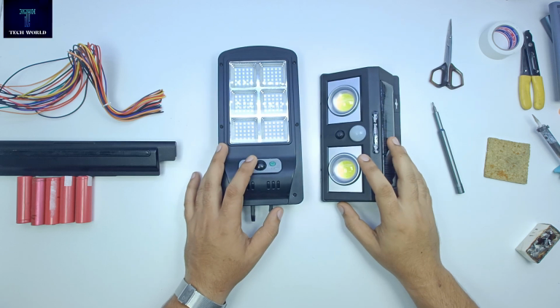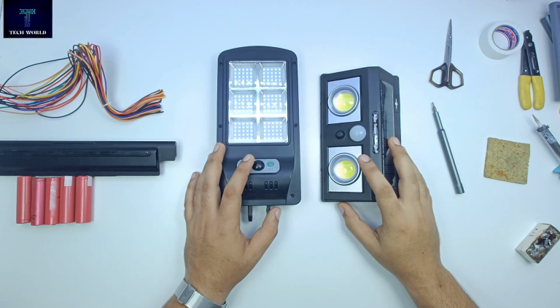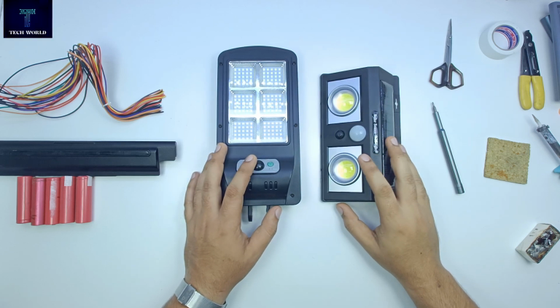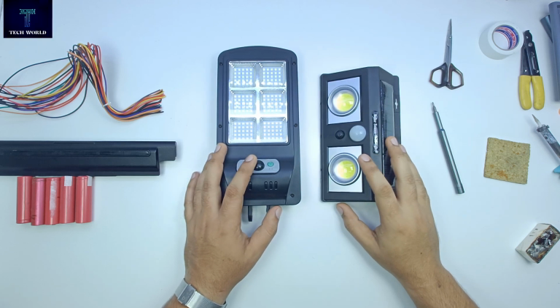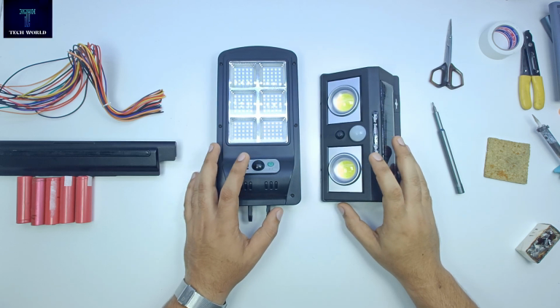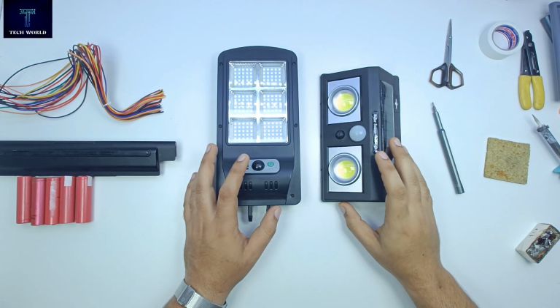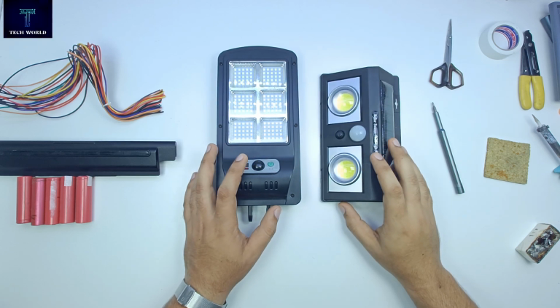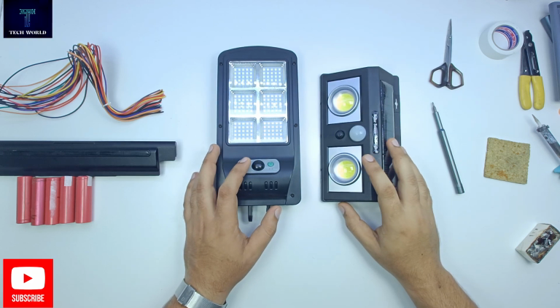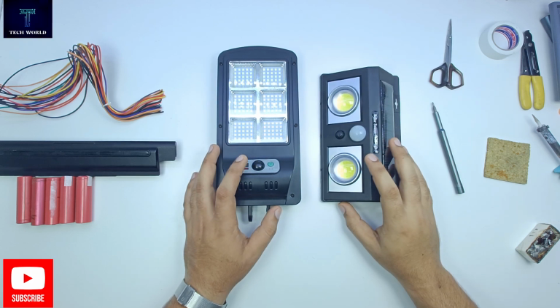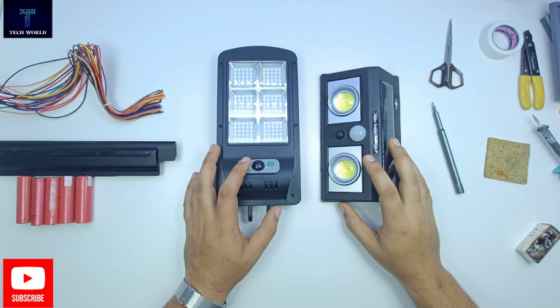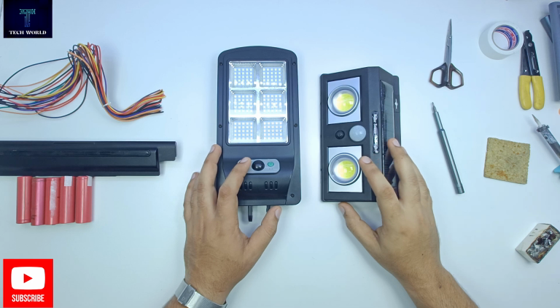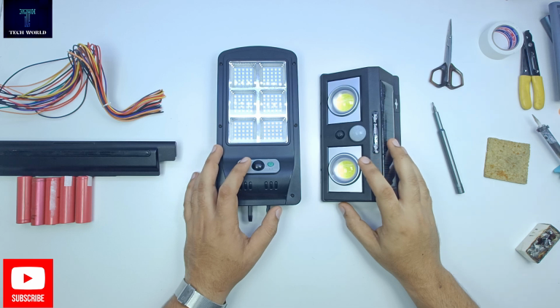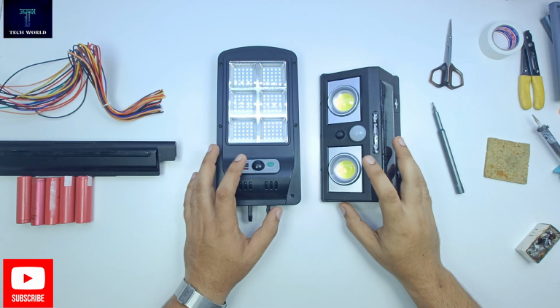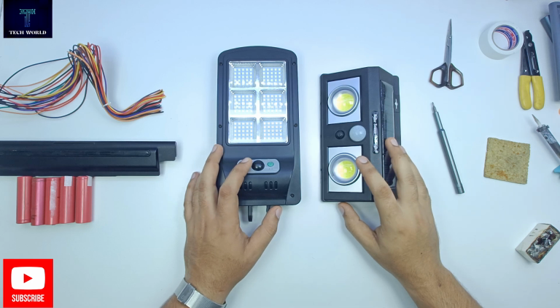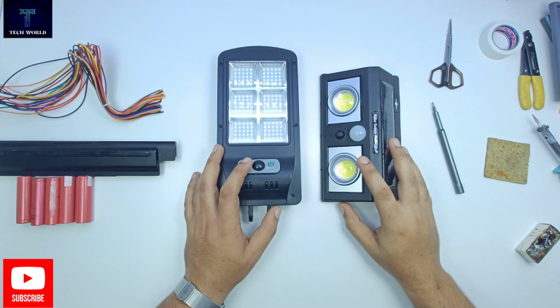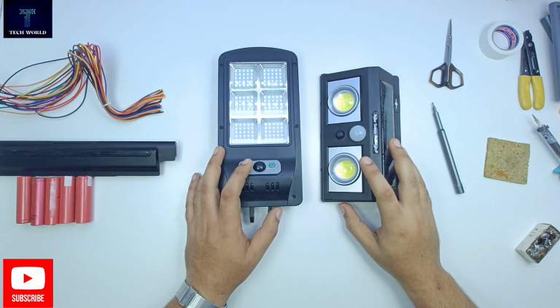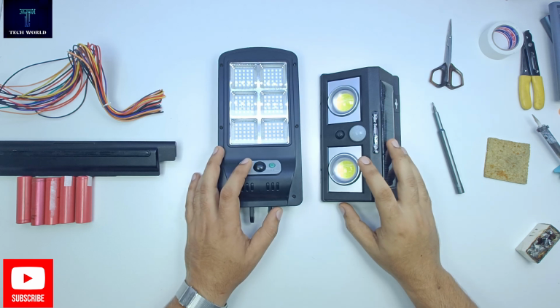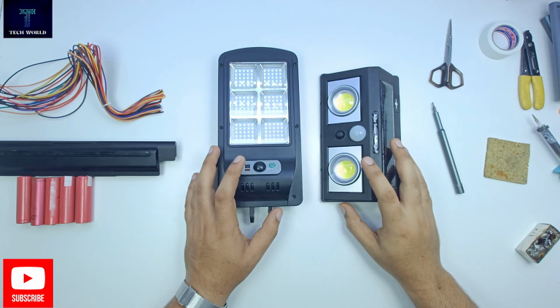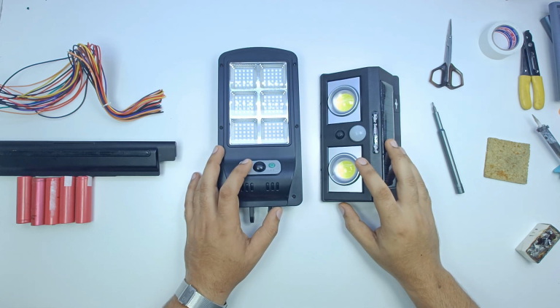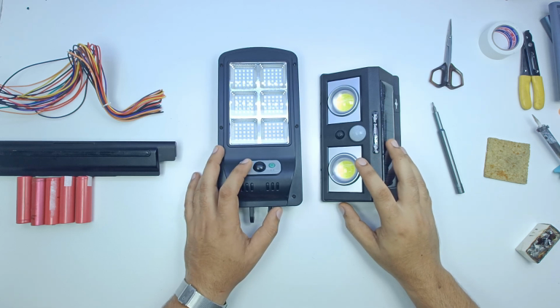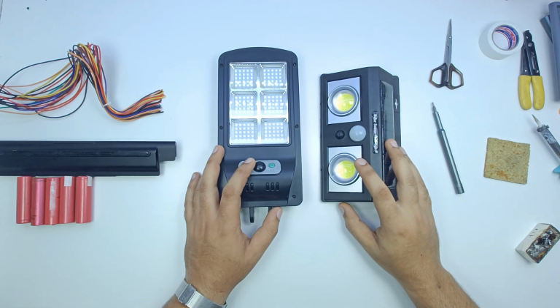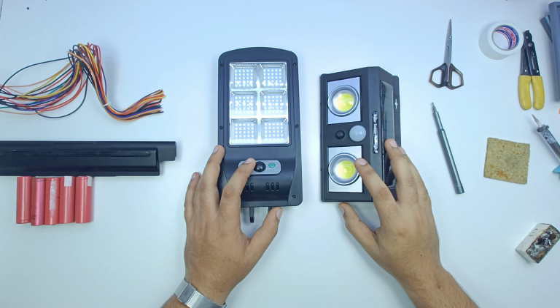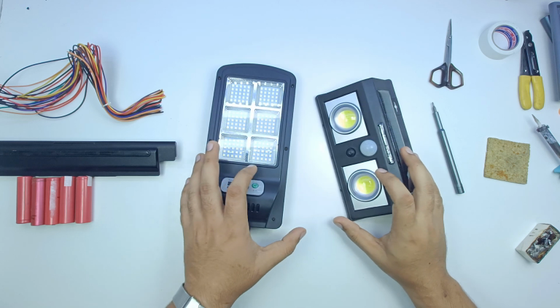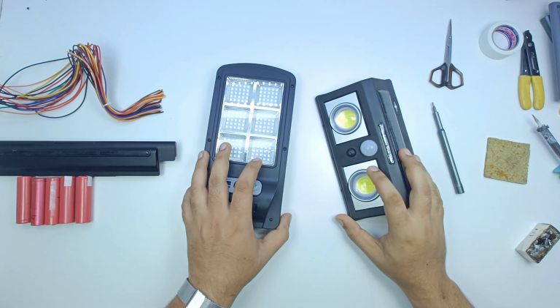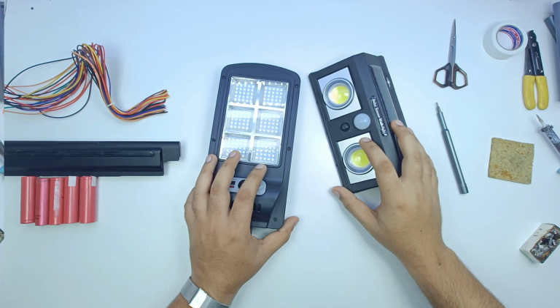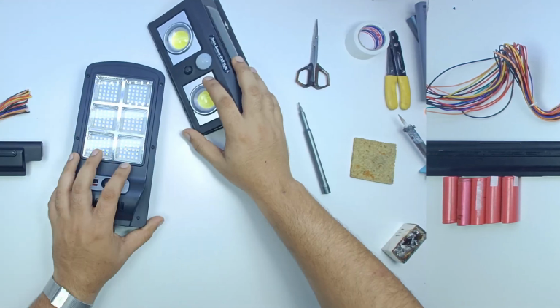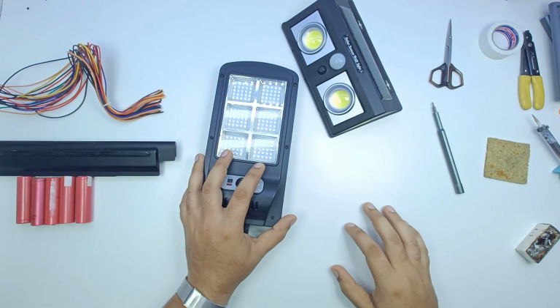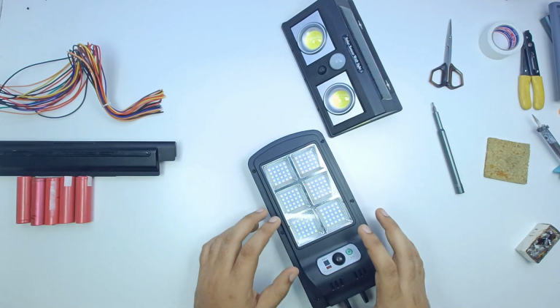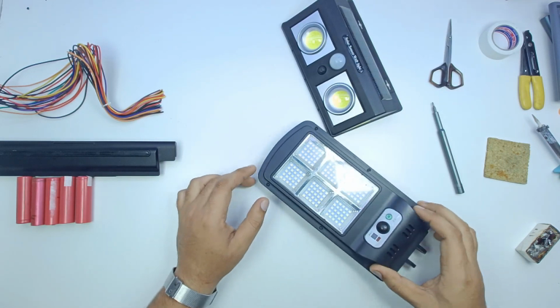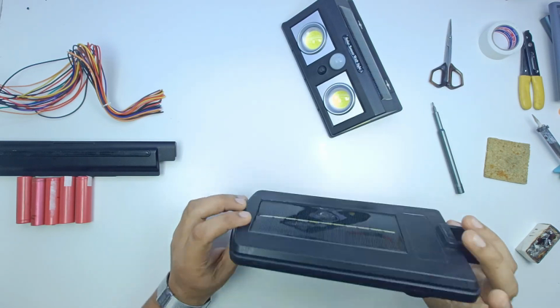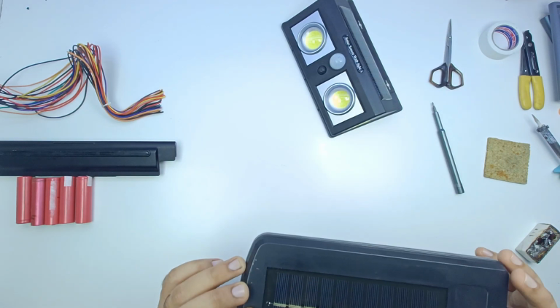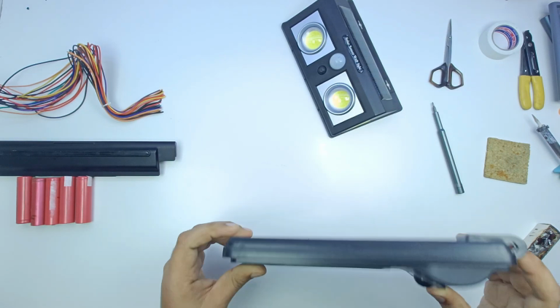Assalamualaikum friends, welcome back to my YouTube channel. Today we have two solar lights and we will learn how to do this. If you like this channel, subscribe. If you like this video, please like and share. Let's learn how to do this.